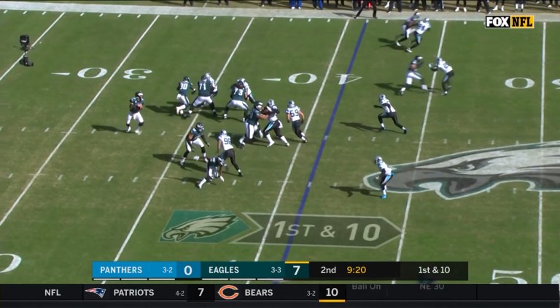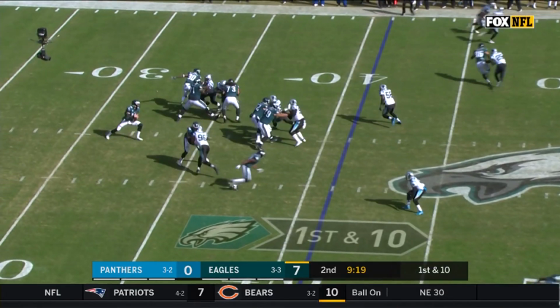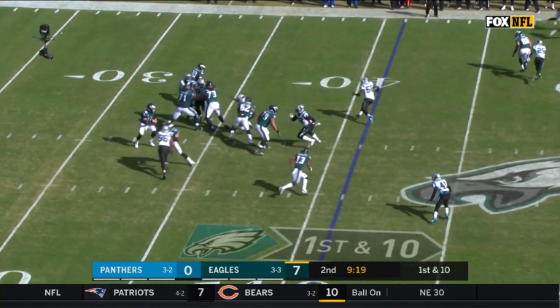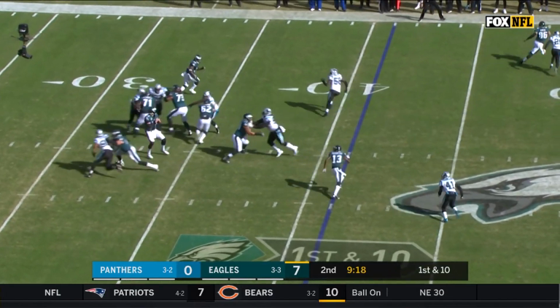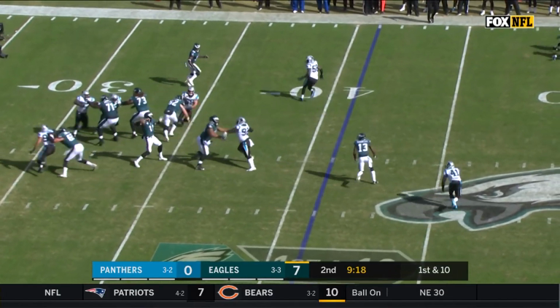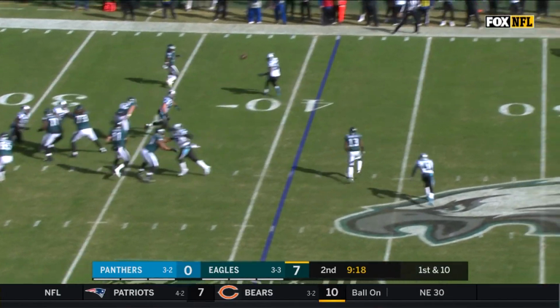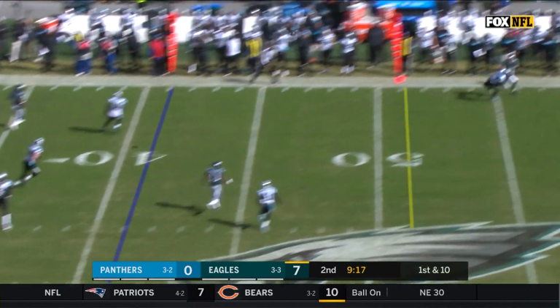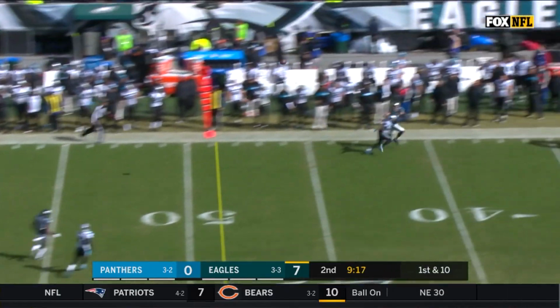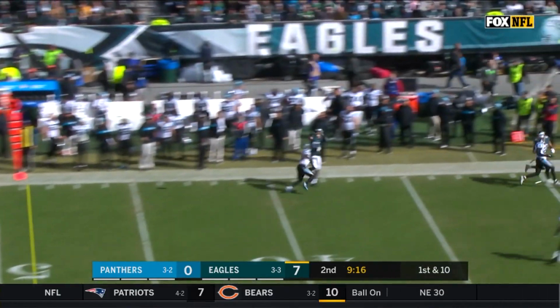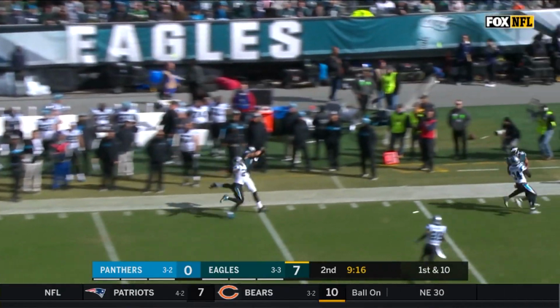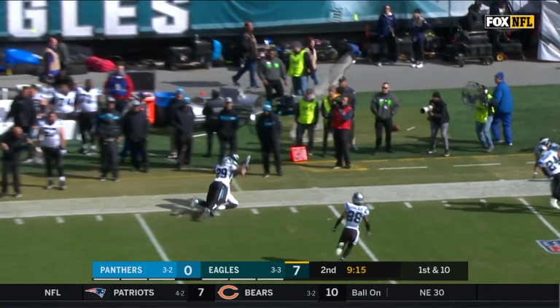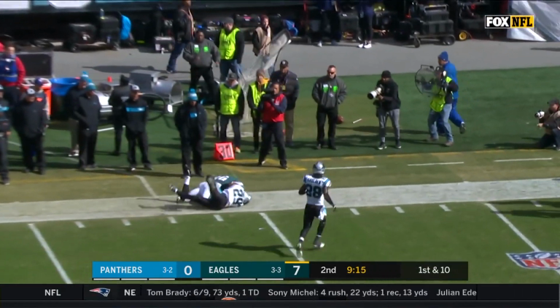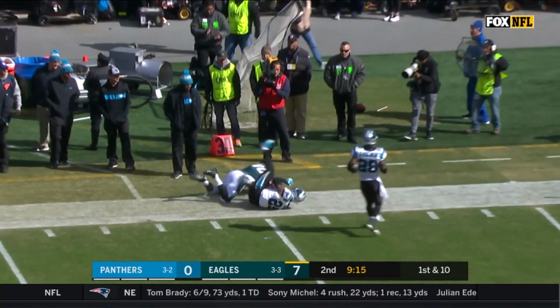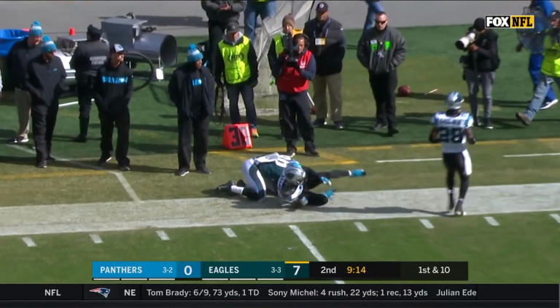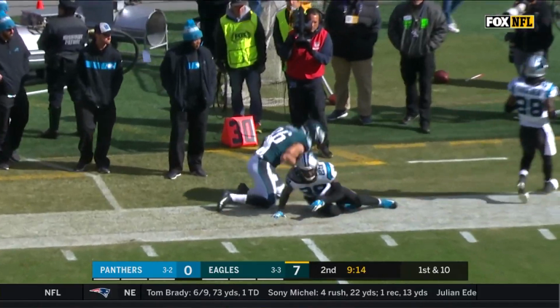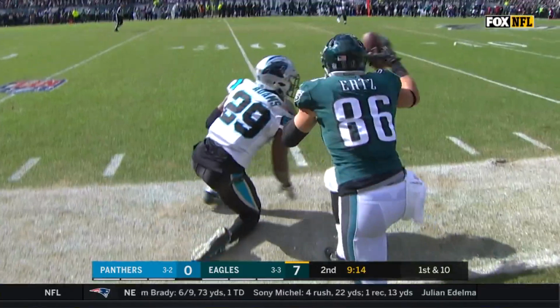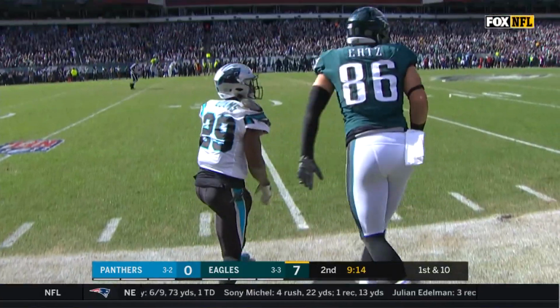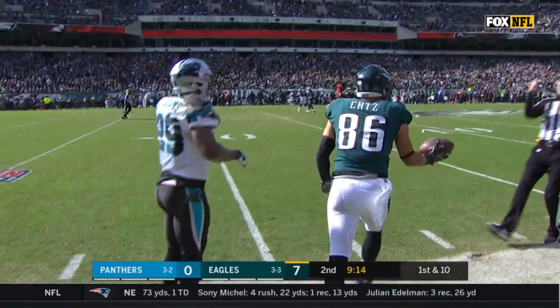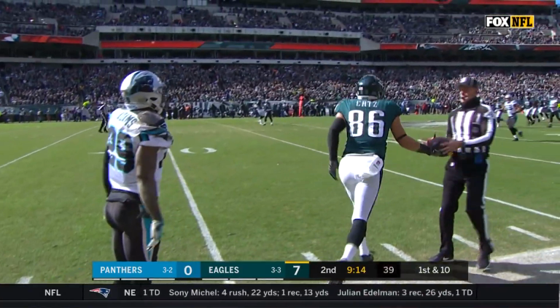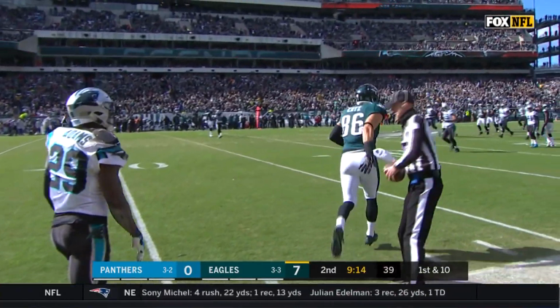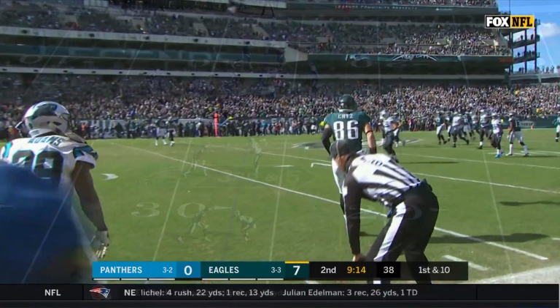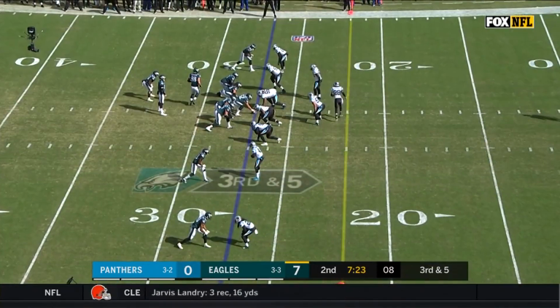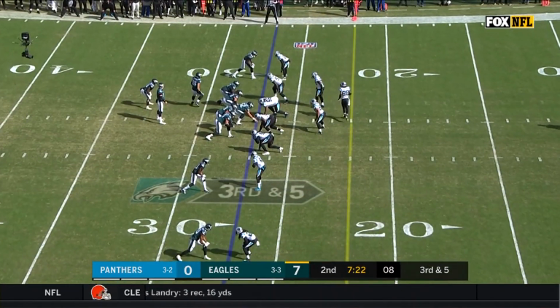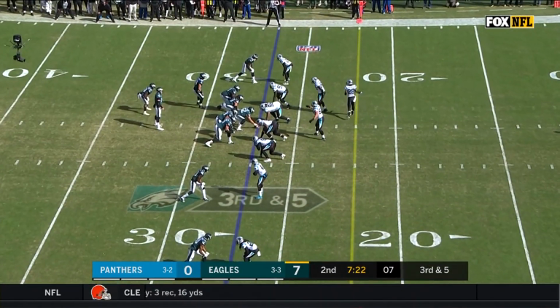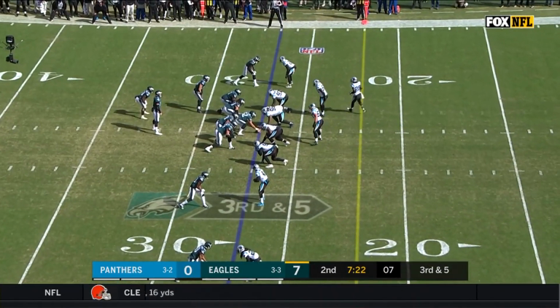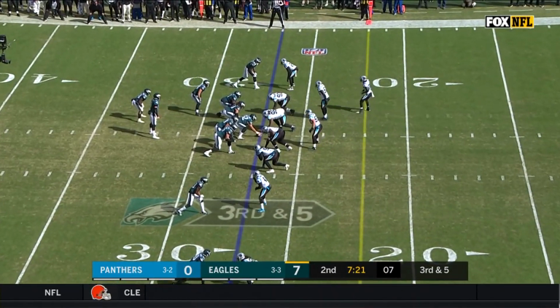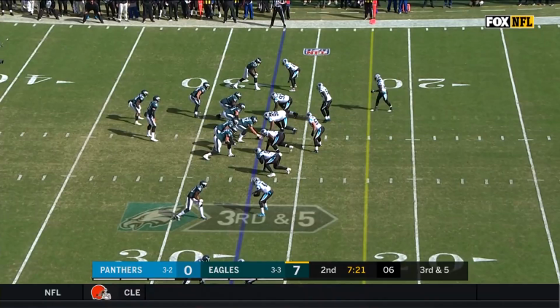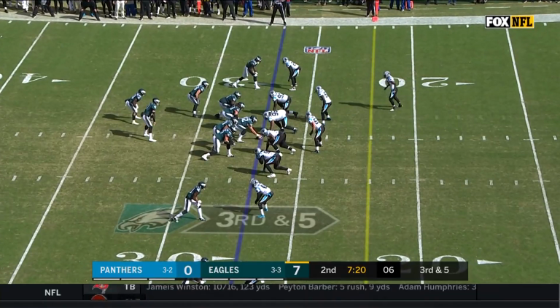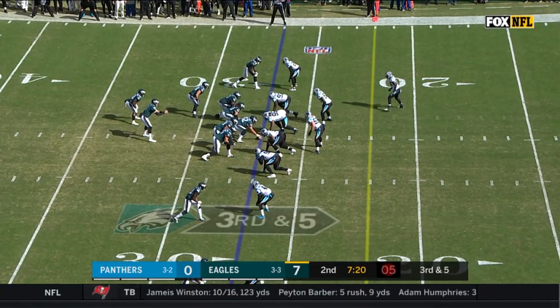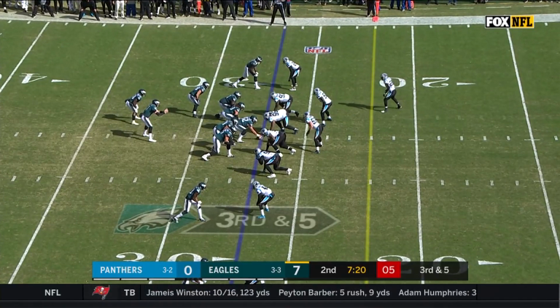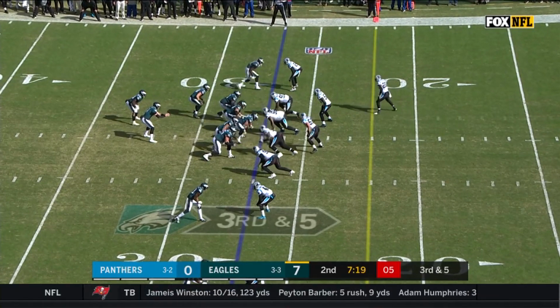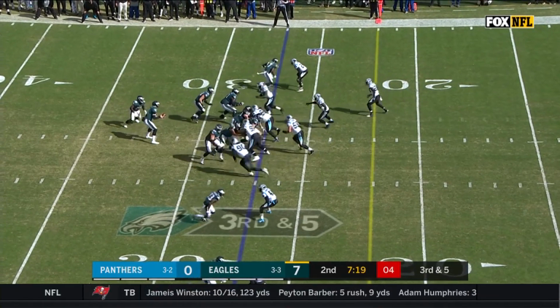From the 41 on first down, Wentz steps up and throws. This time it's Ertz. Addison back. Eric Reid on the sideline, replaced by Rashawn Golden.